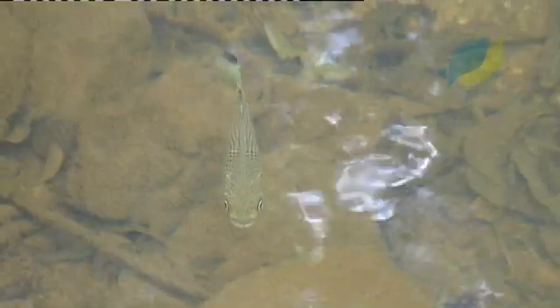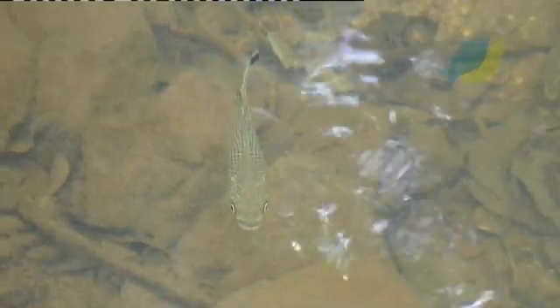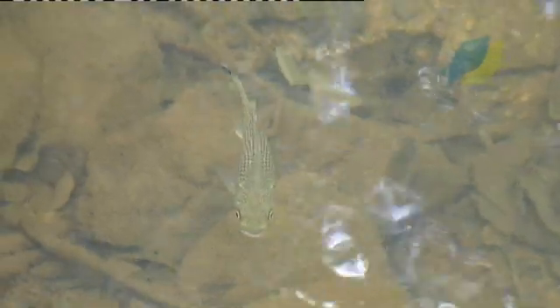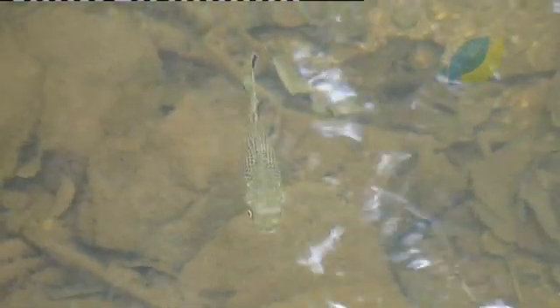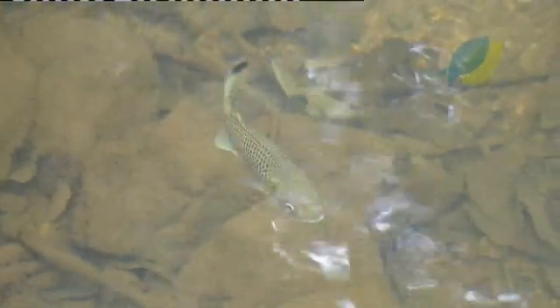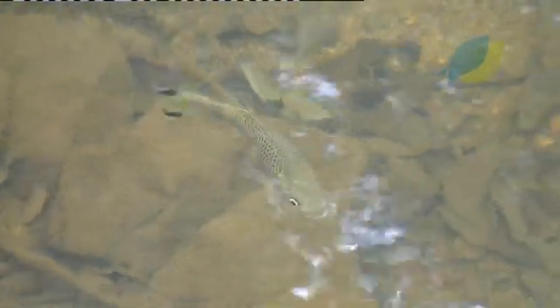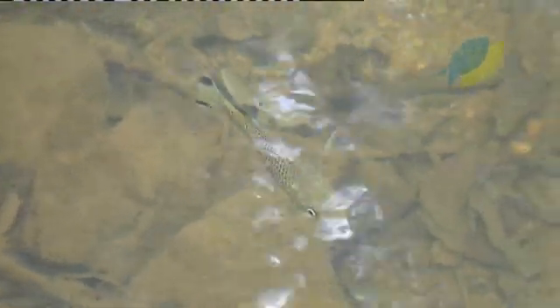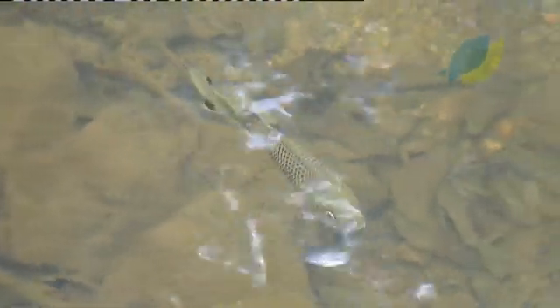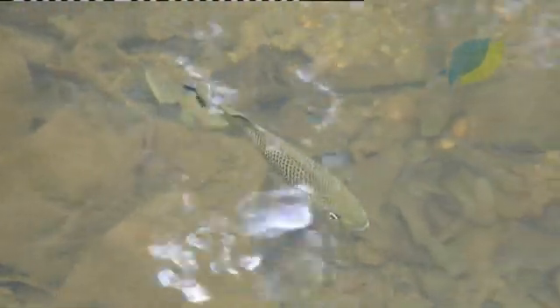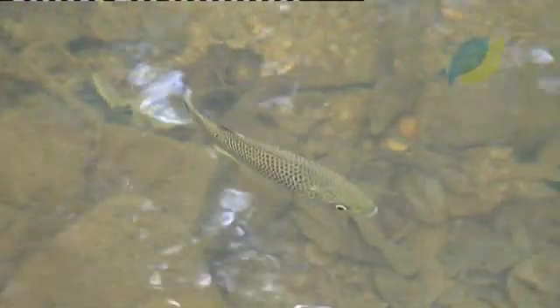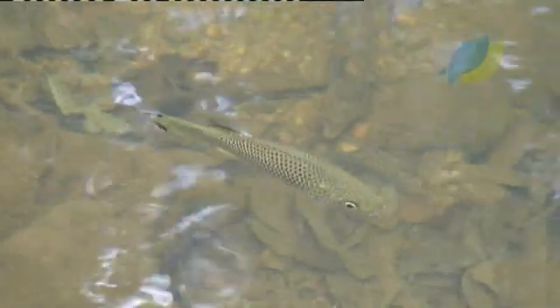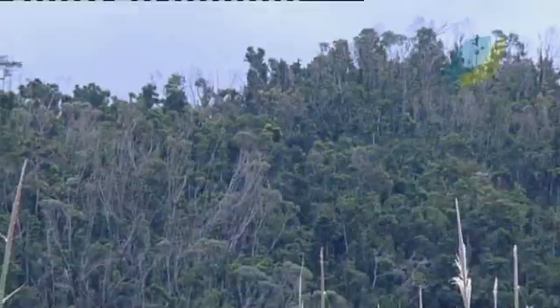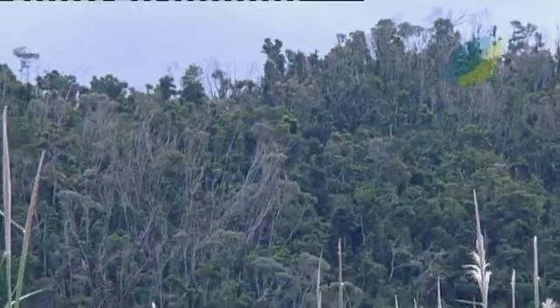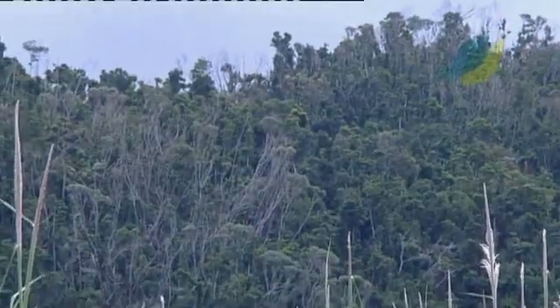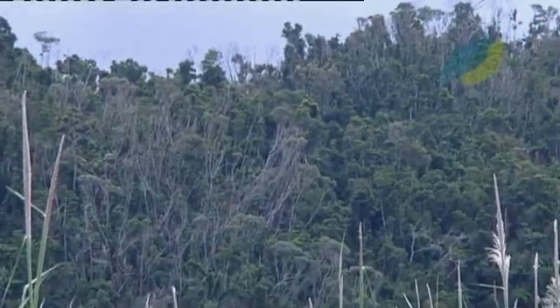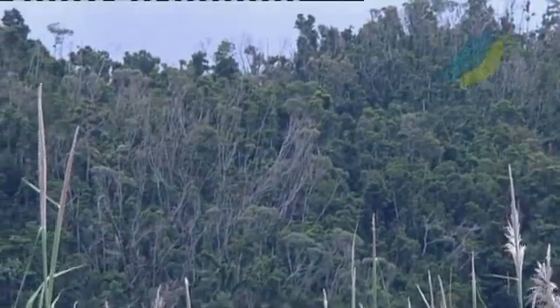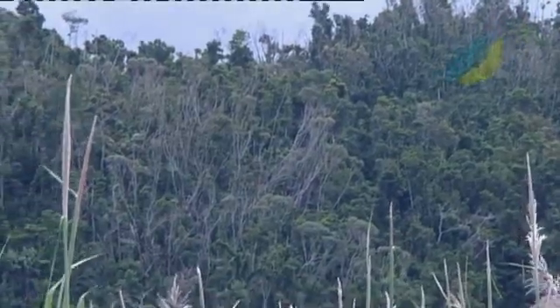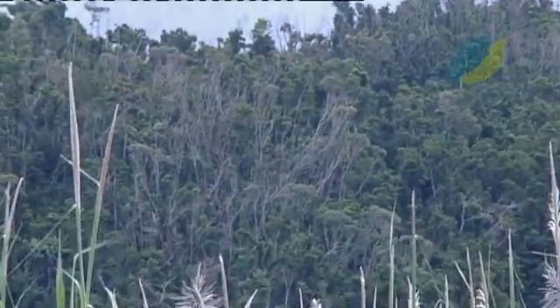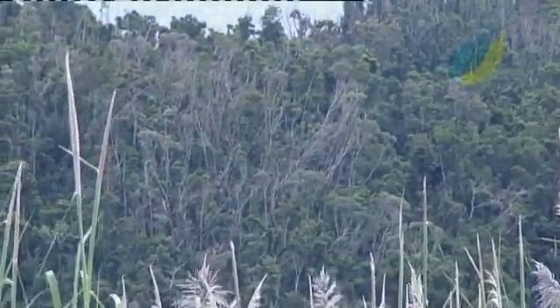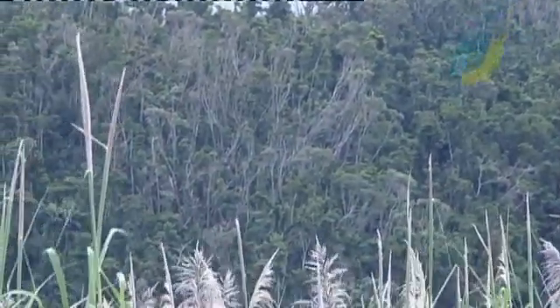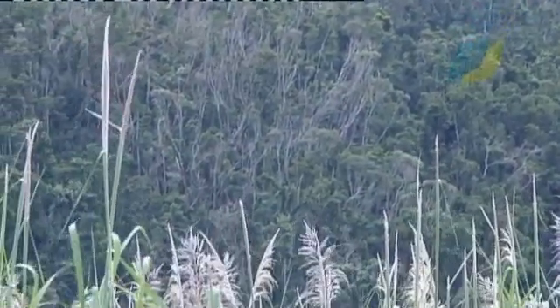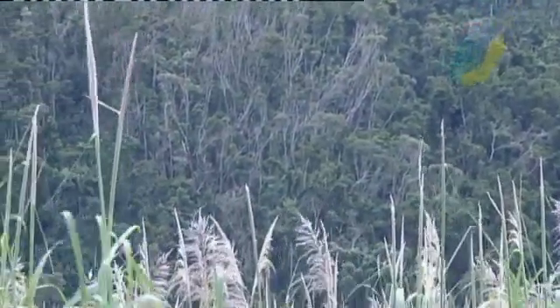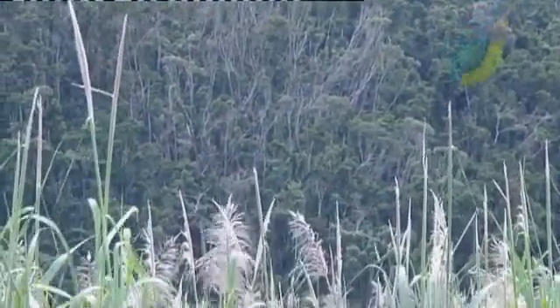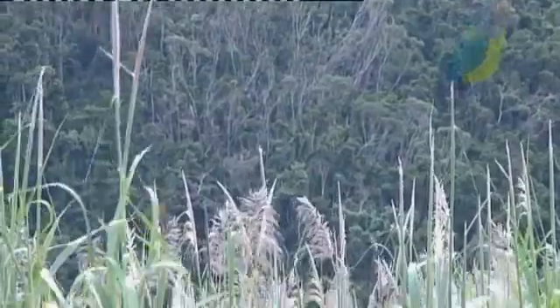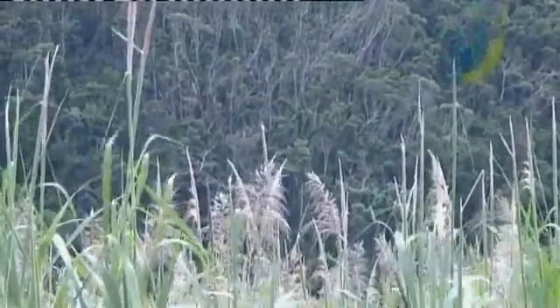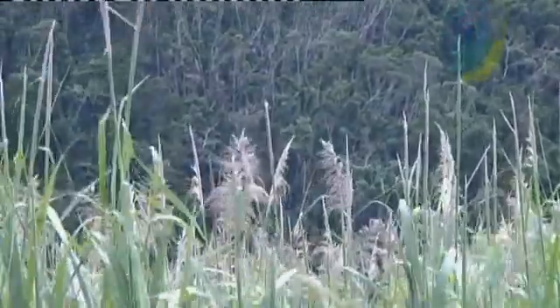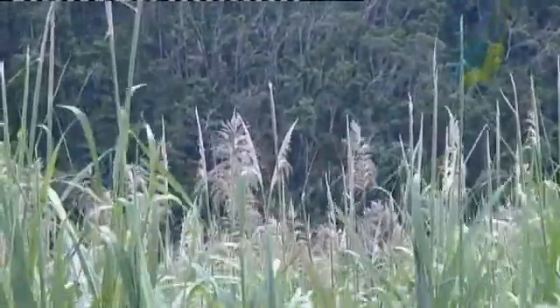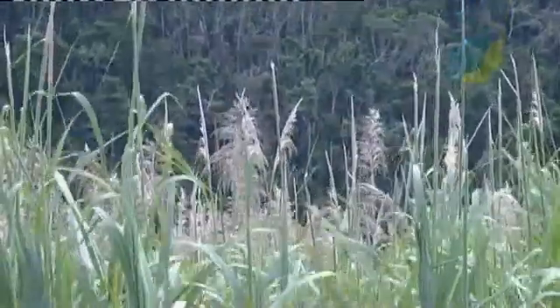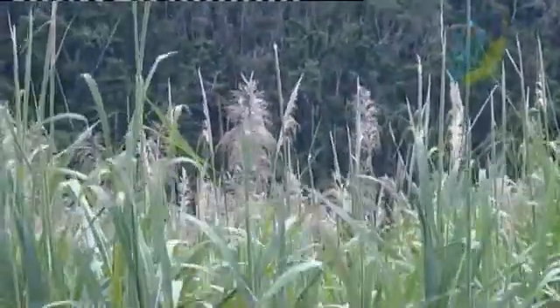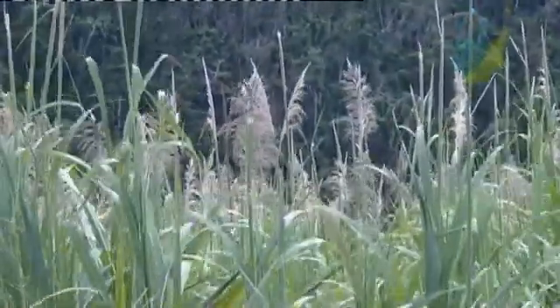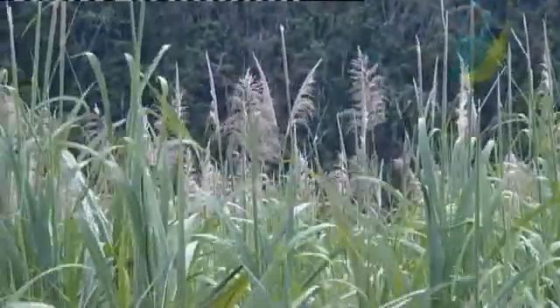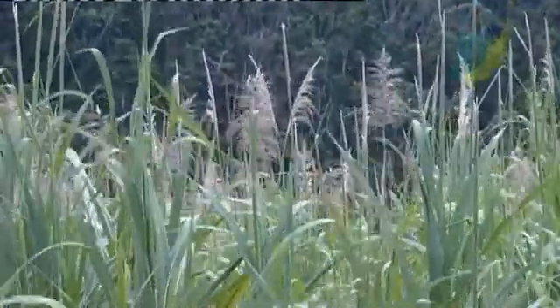Invasive pests are recognised as a major threat to biodiversity and impose enormous costs on agriculture, forestry, fisheries and other human enterprises, as well as on human health.